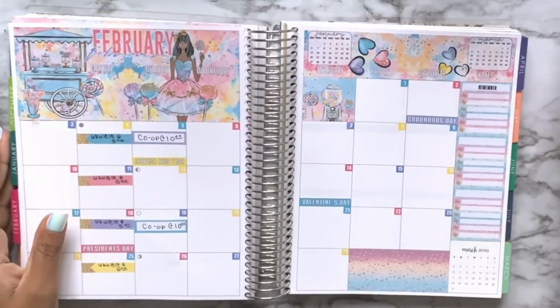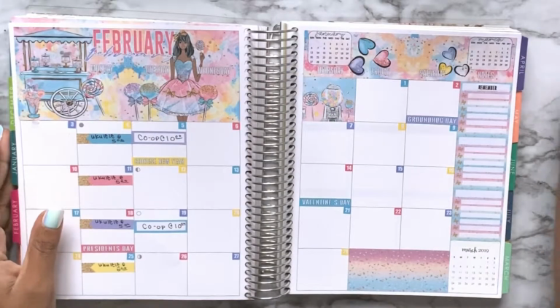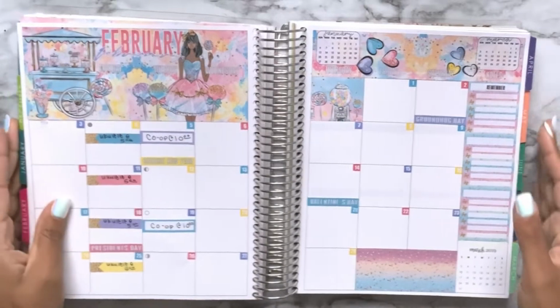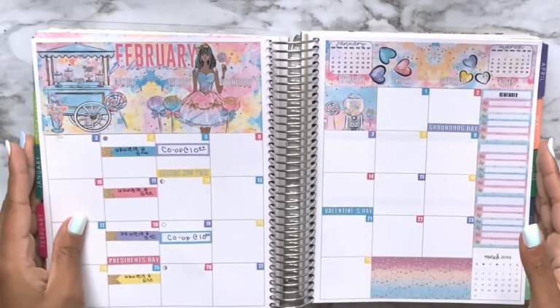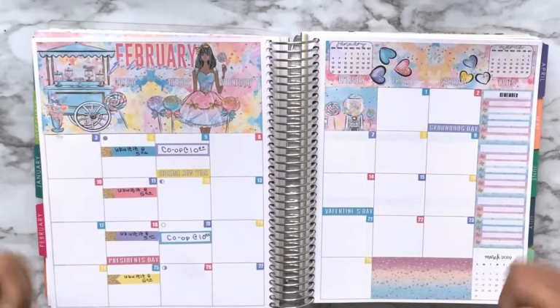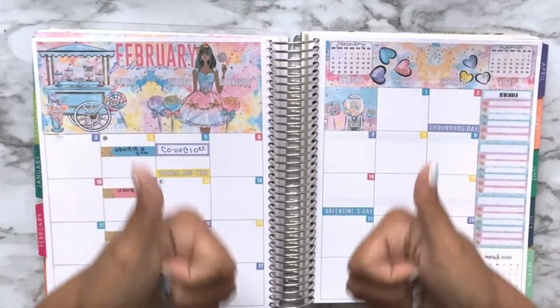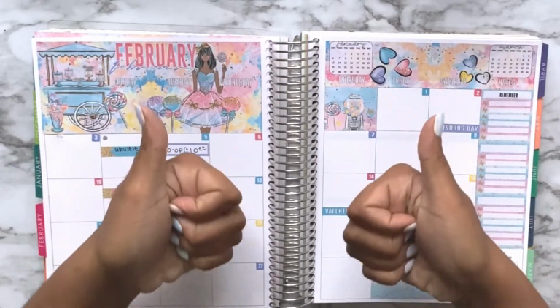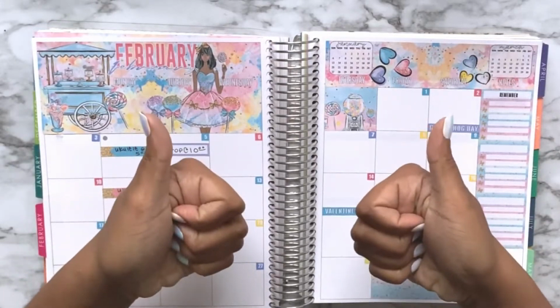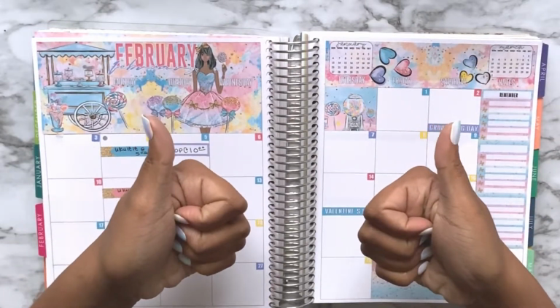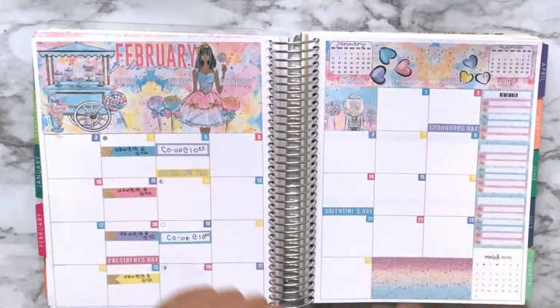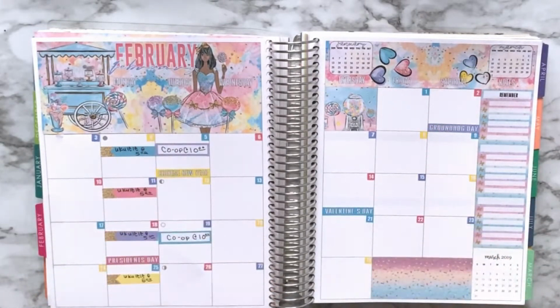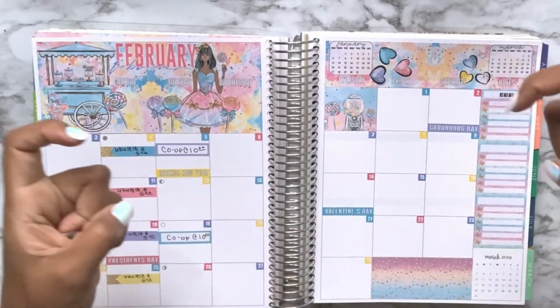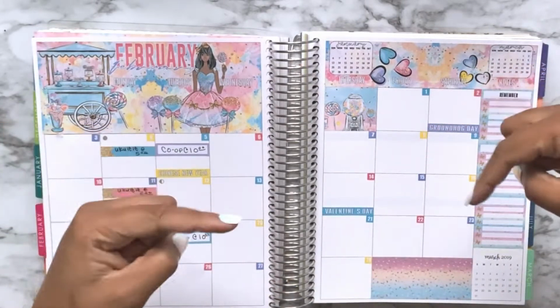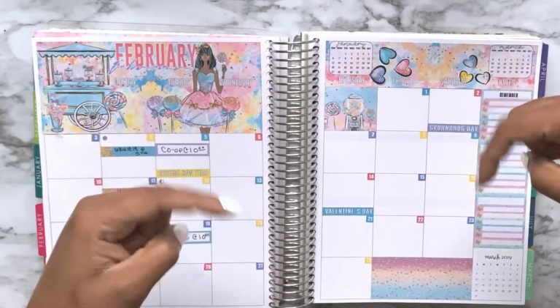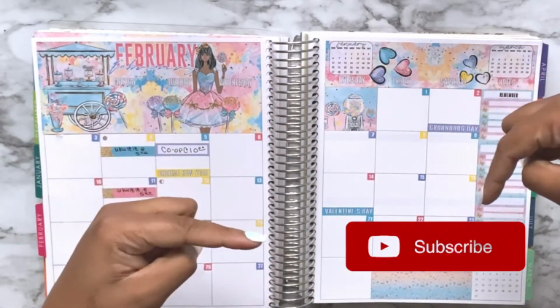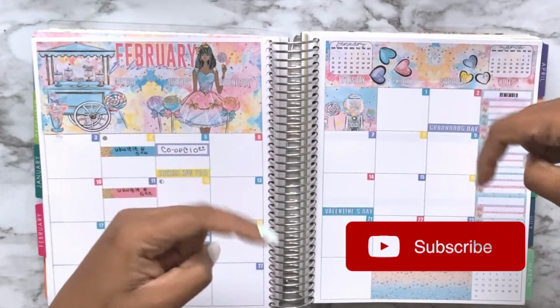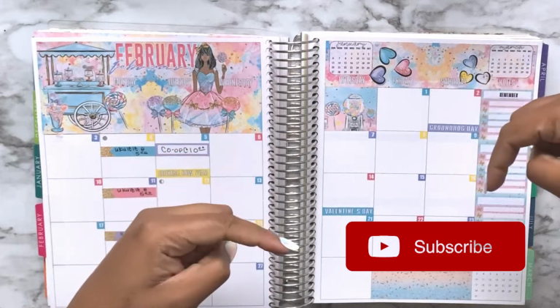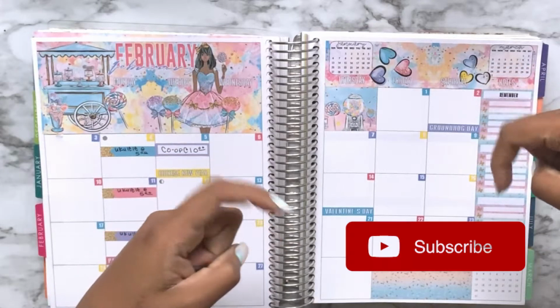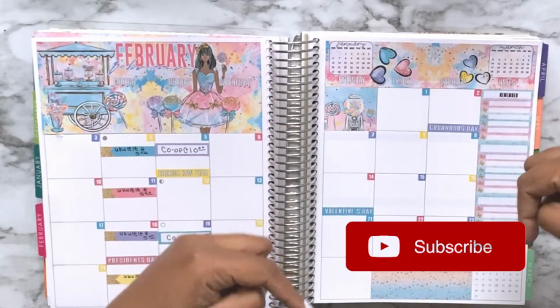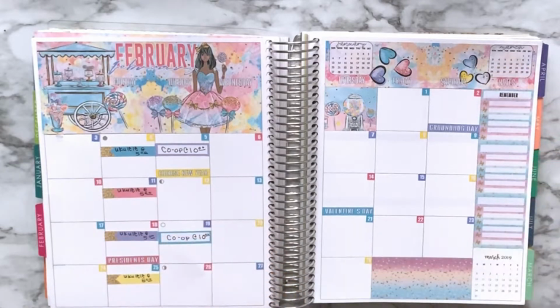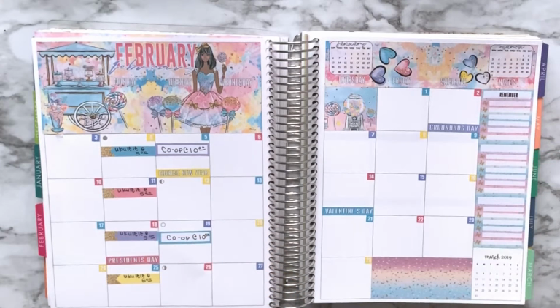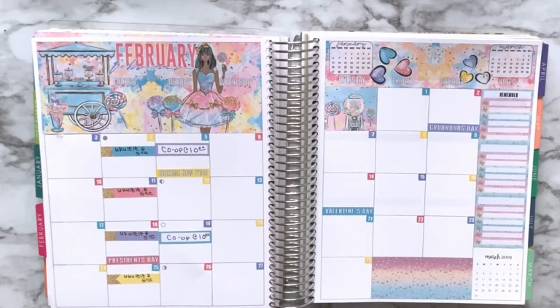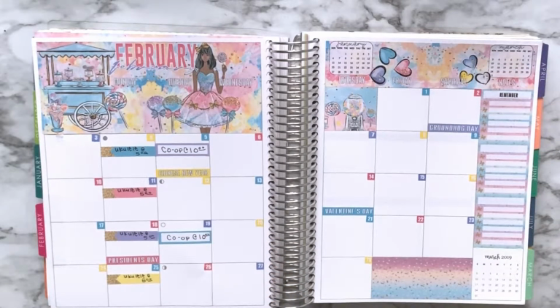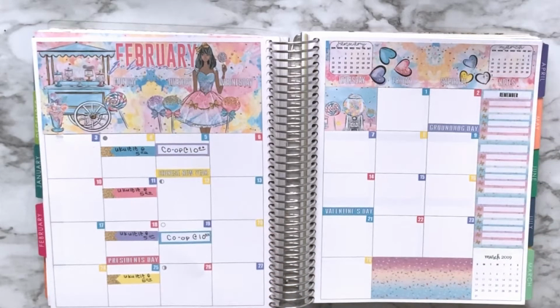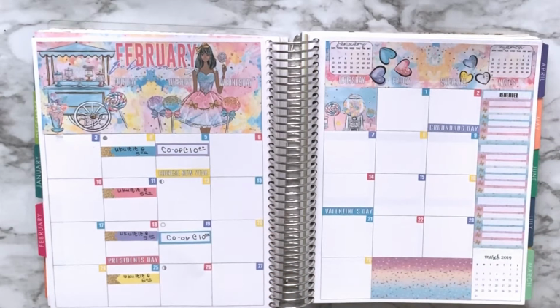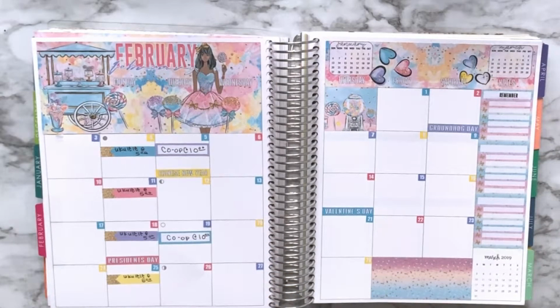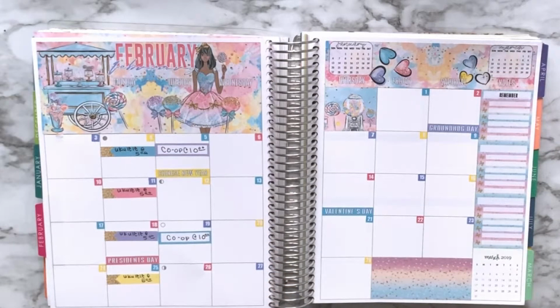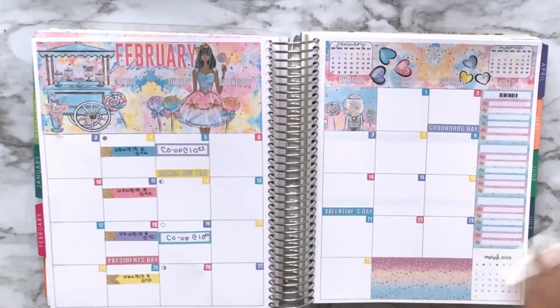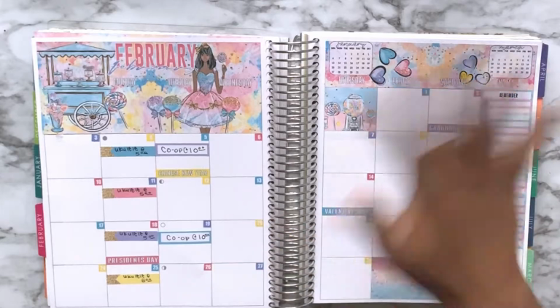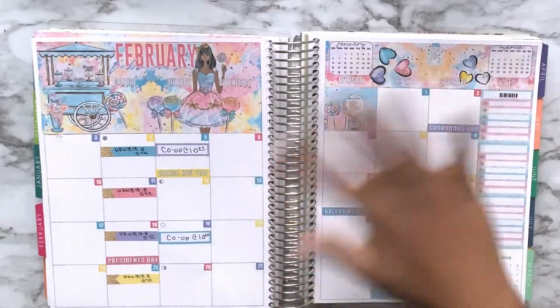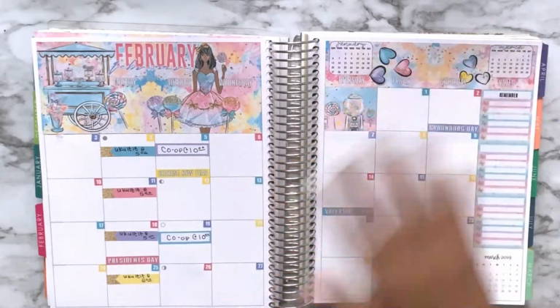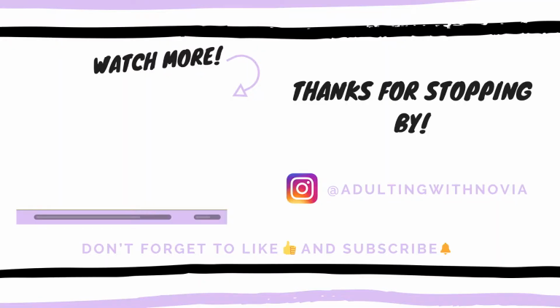So here's the monthly spread! Please give me a thumbs up down below, and if you haven't already, go ahead and click that subscribe button. Thank you so much for joining me. Until next time — bye!